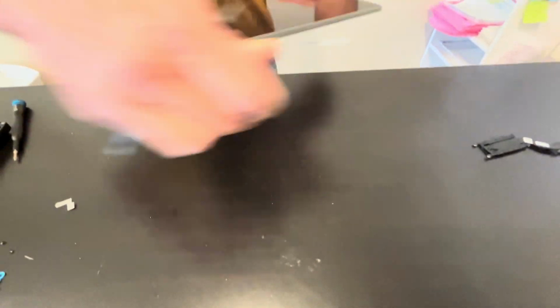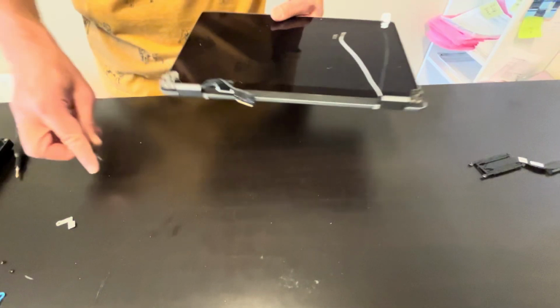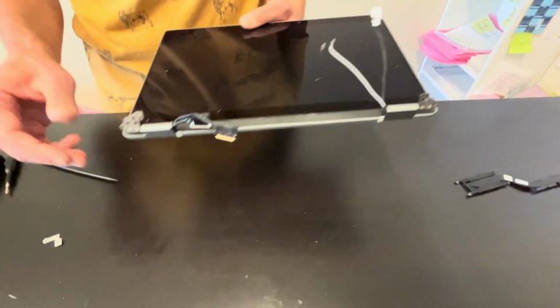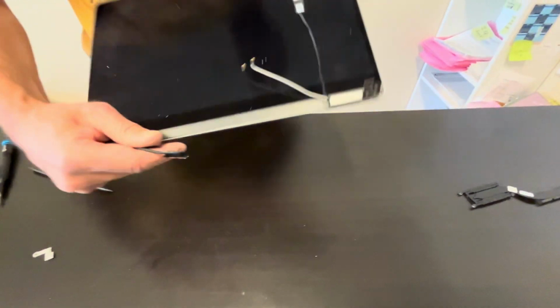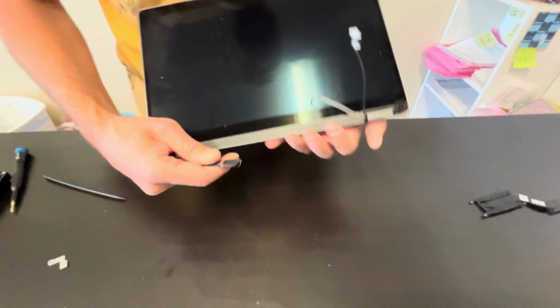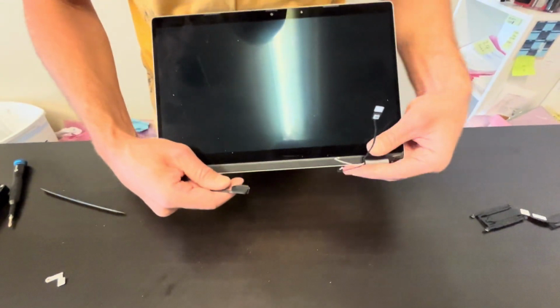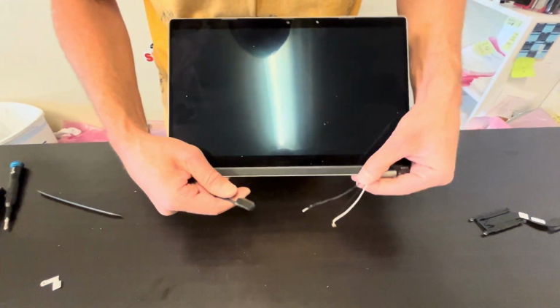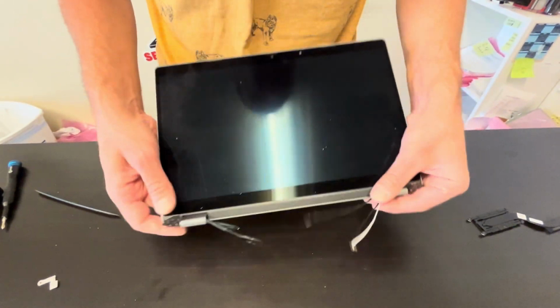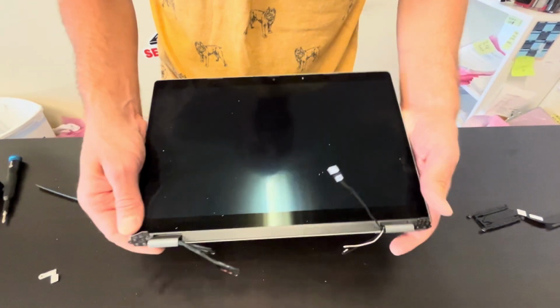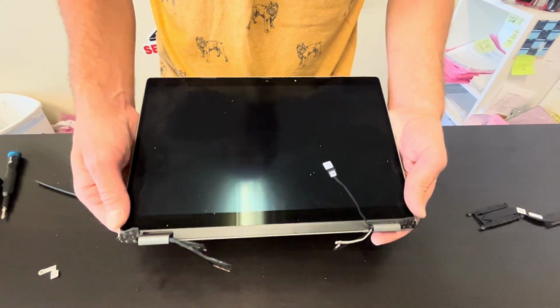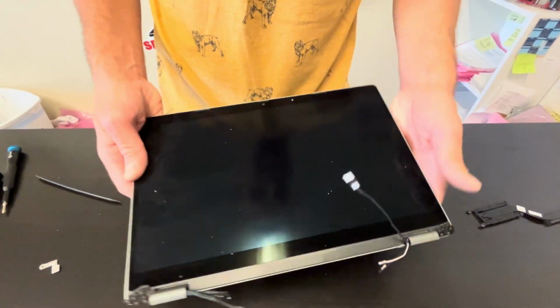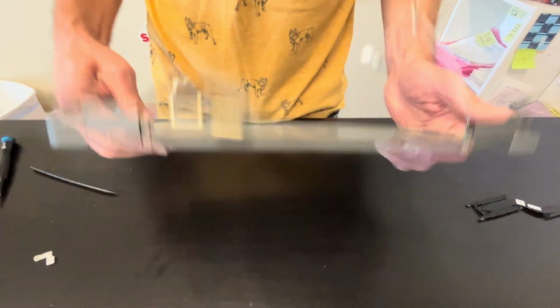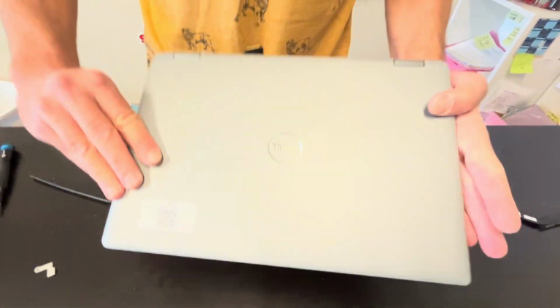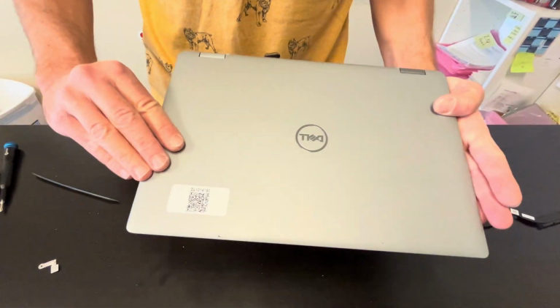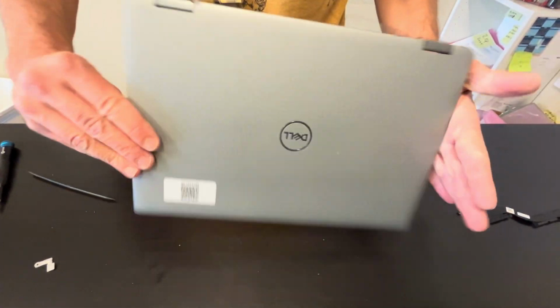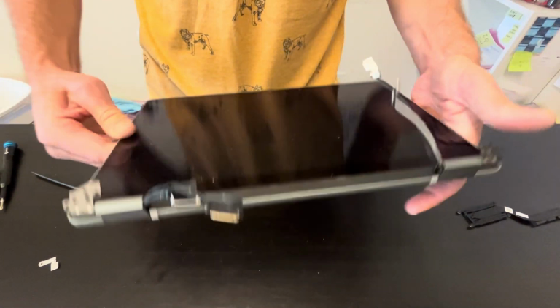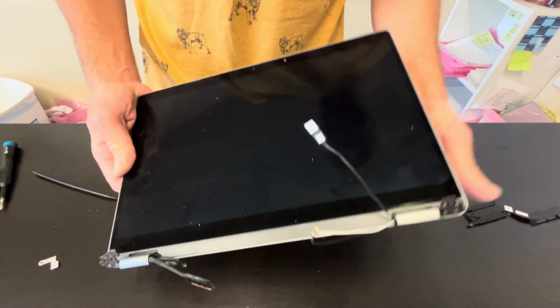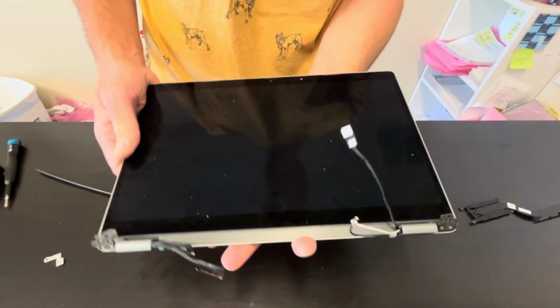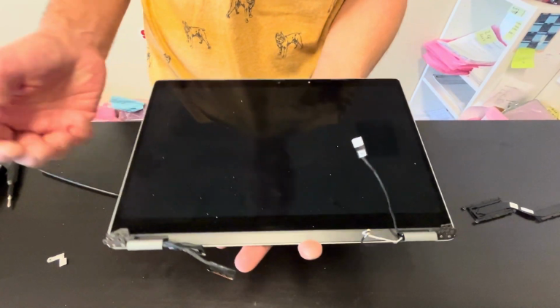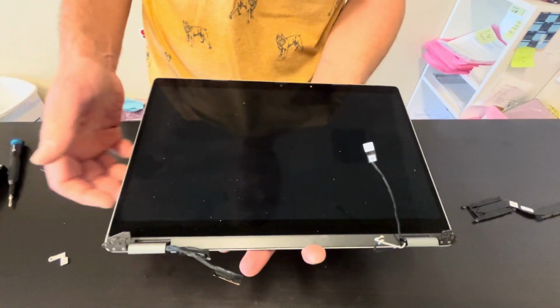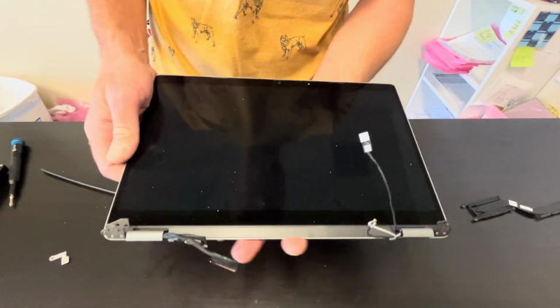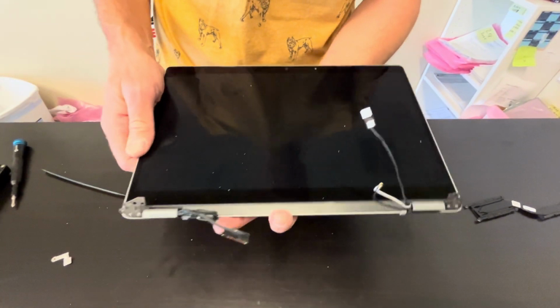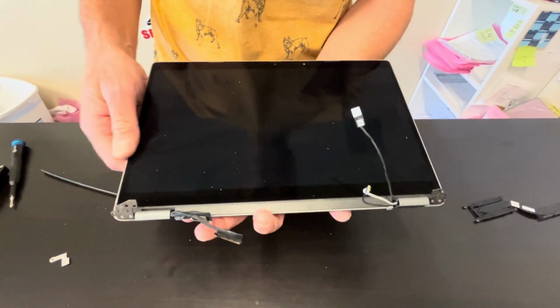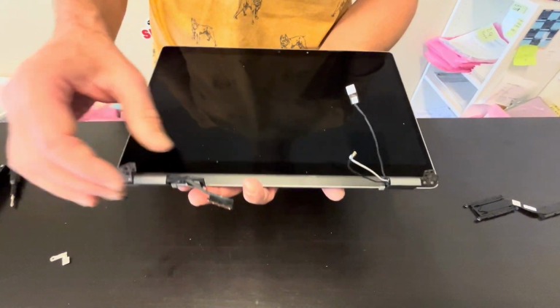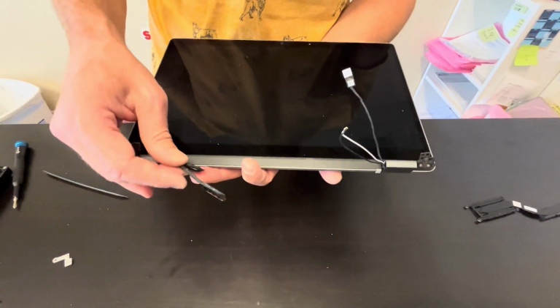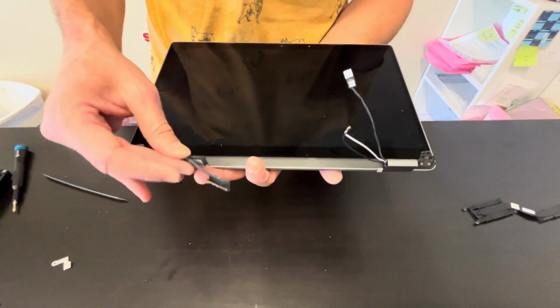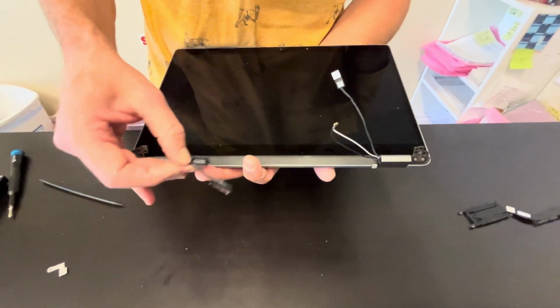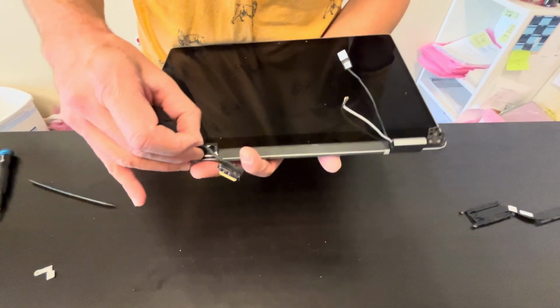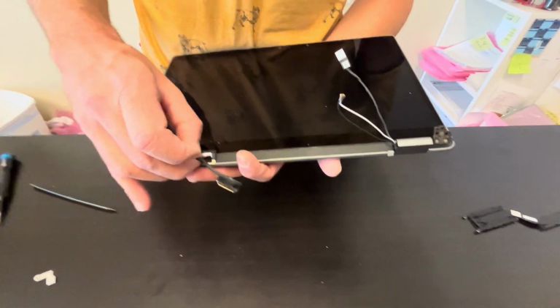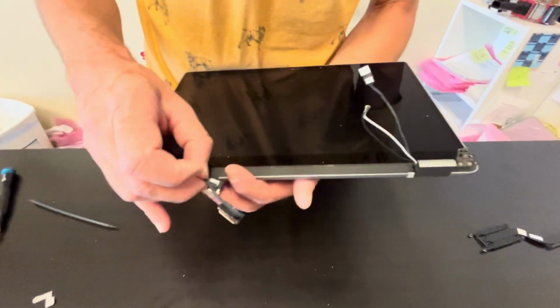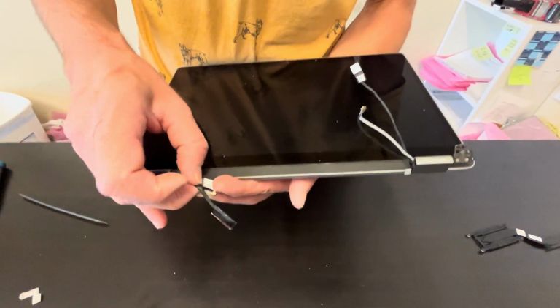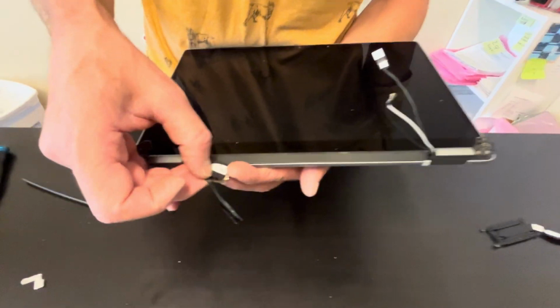Here we have our touch screen. Usually it's sold in one piece — it's very fragile, so if you try to take it out, you're risking breaking the screen. Here we have the part number.